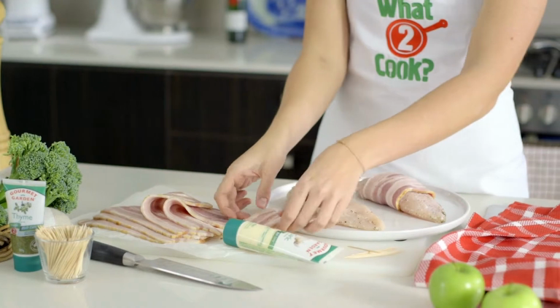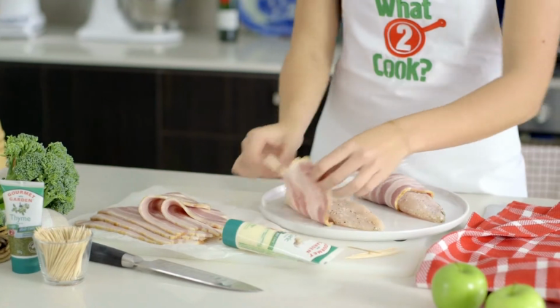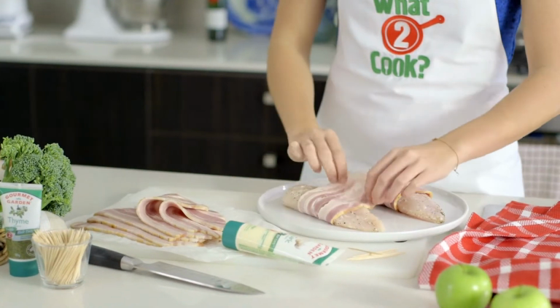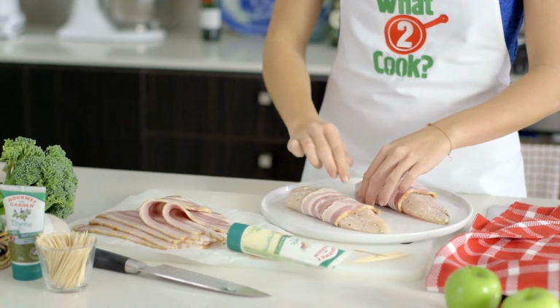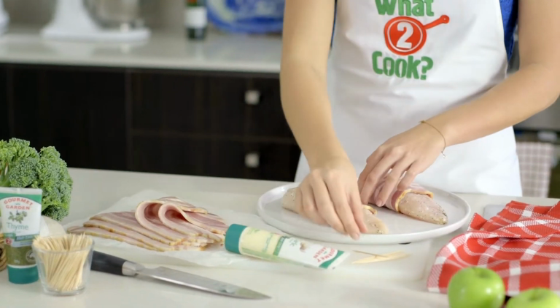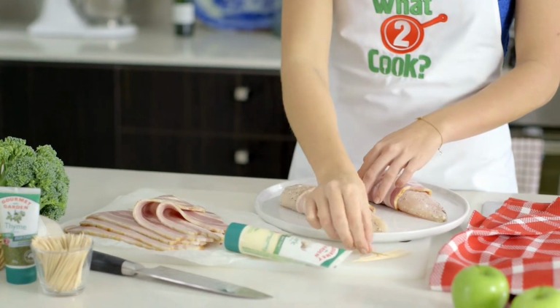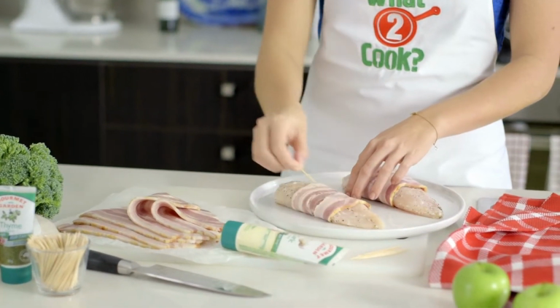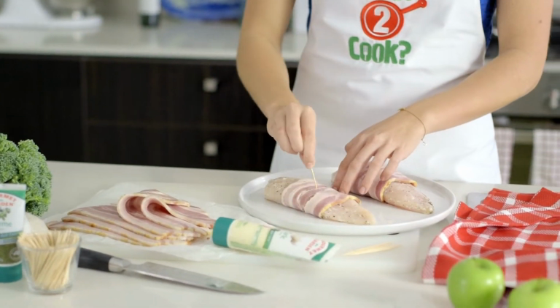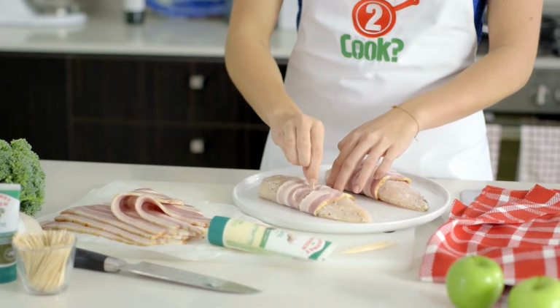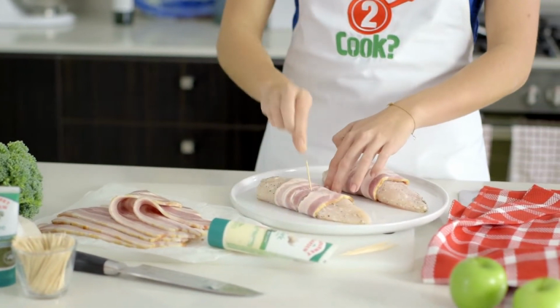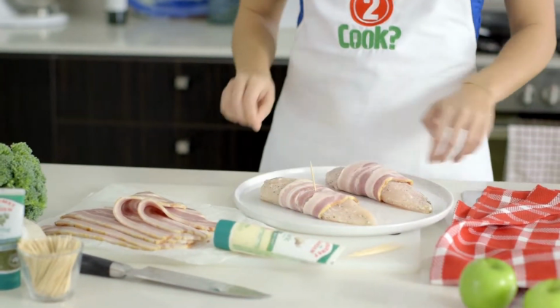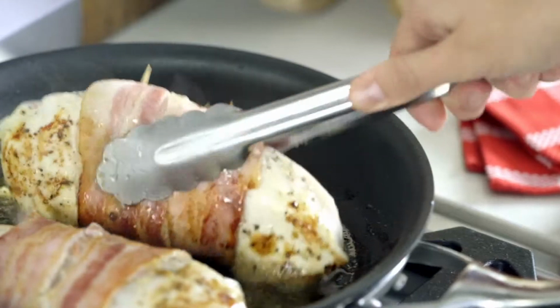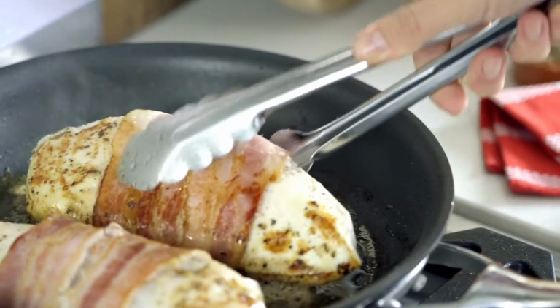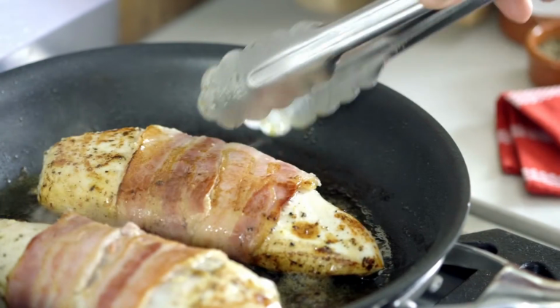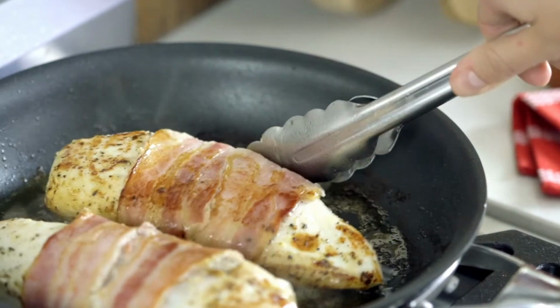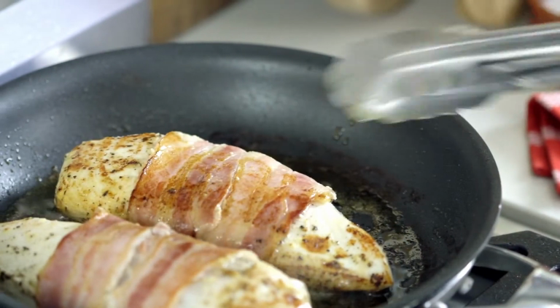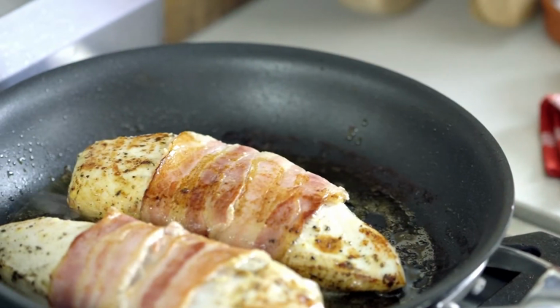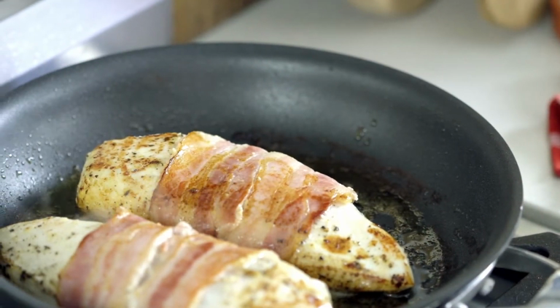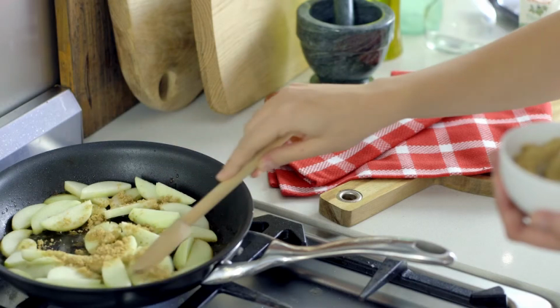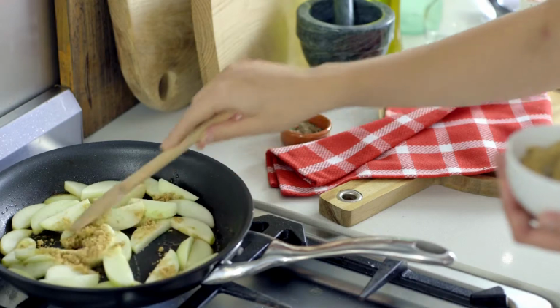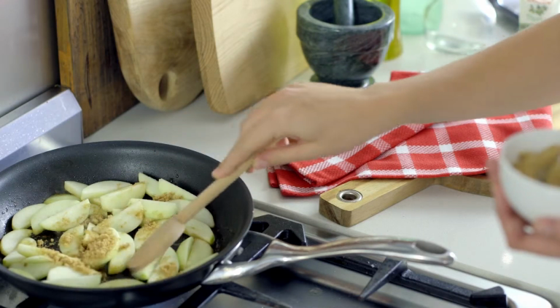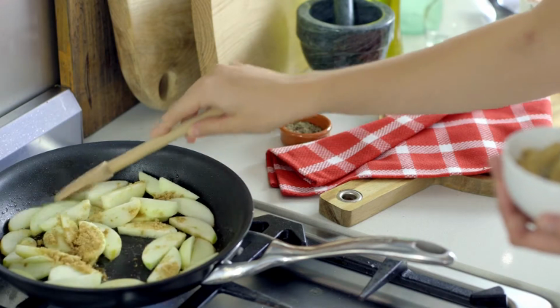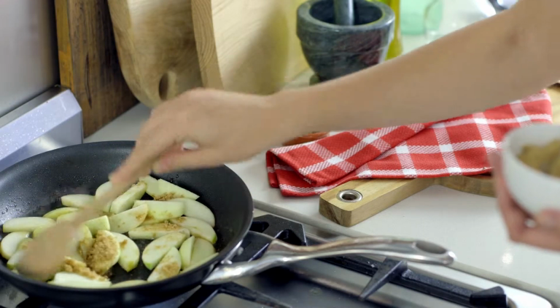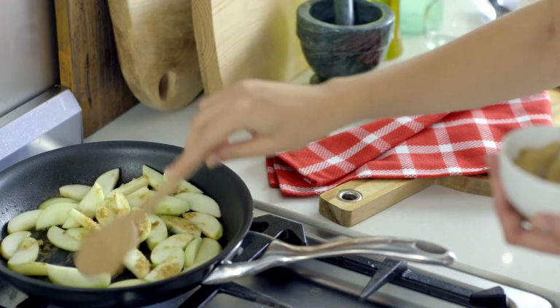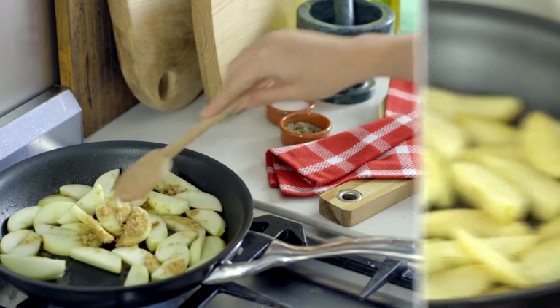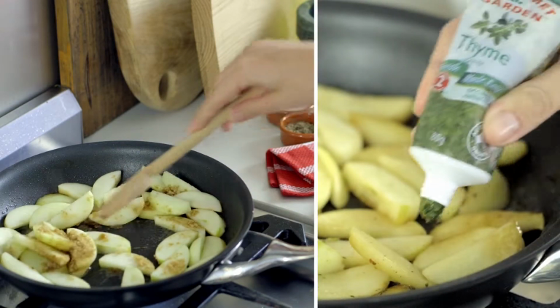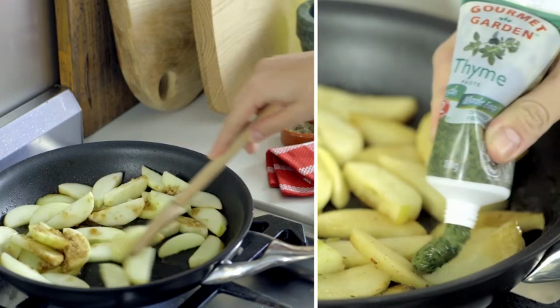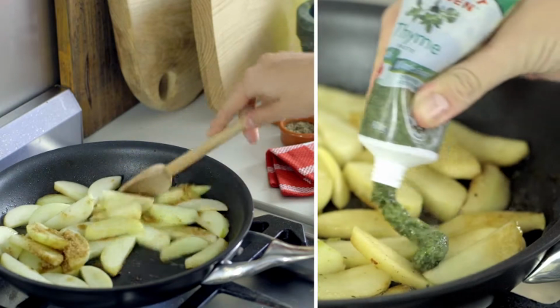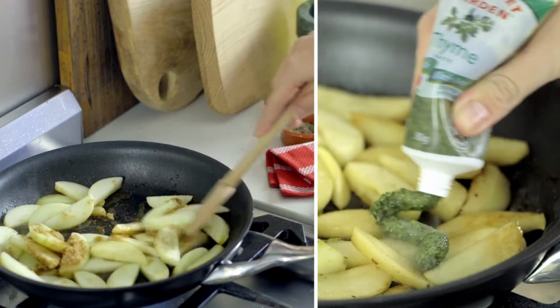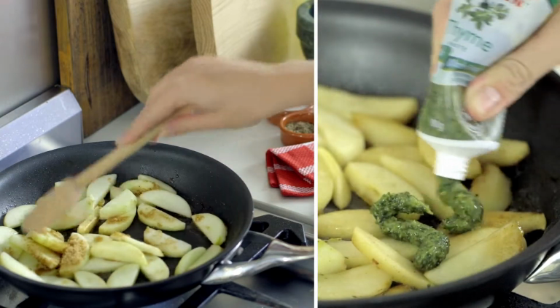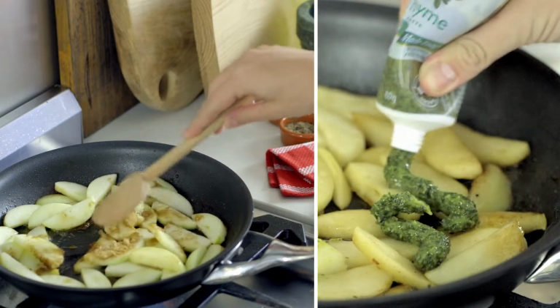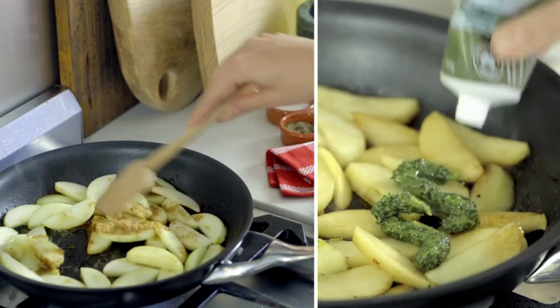Rub Gourmet Garden garlic on chicken breasts and wrap in streaky bacon. Brown the chicken breast and set aside. Next, sauté green apples with a sprinkle of brown sugar and a big squeeze of Gourmet Garden thyme.